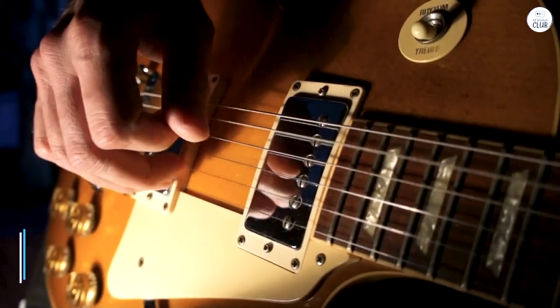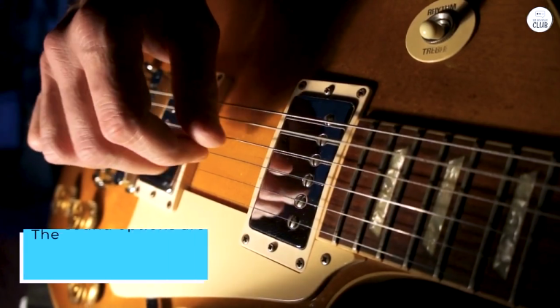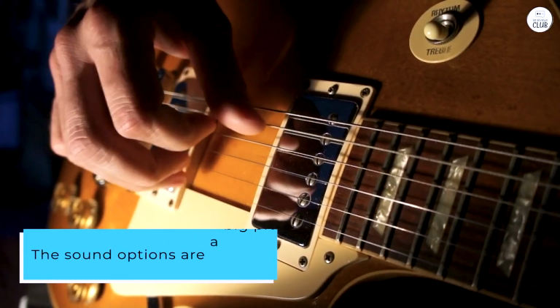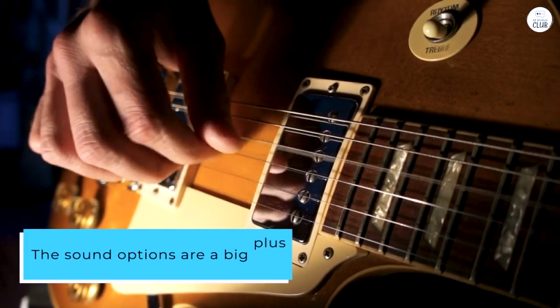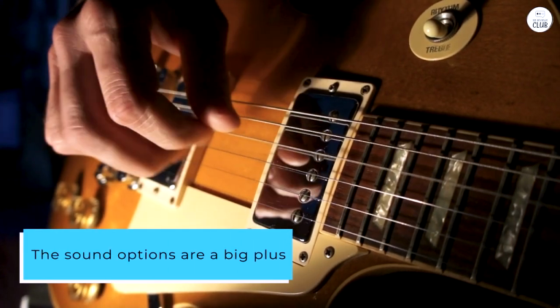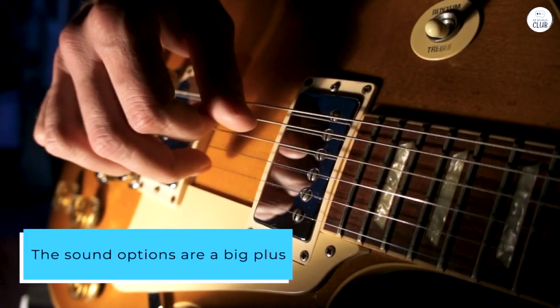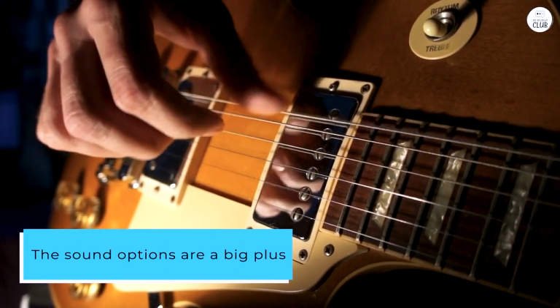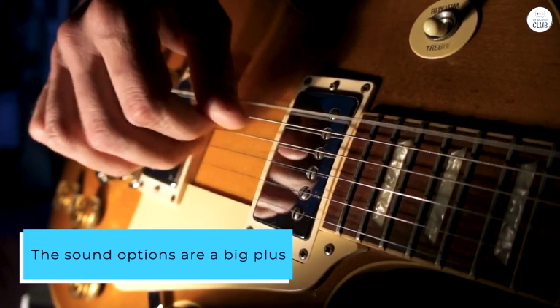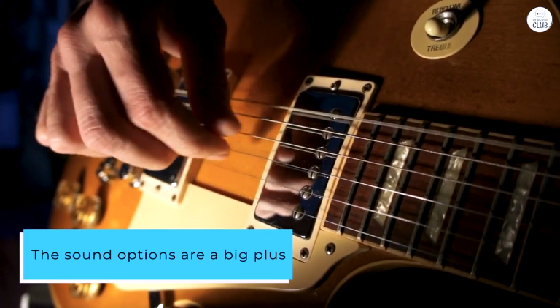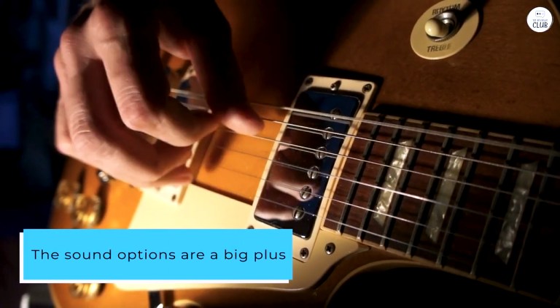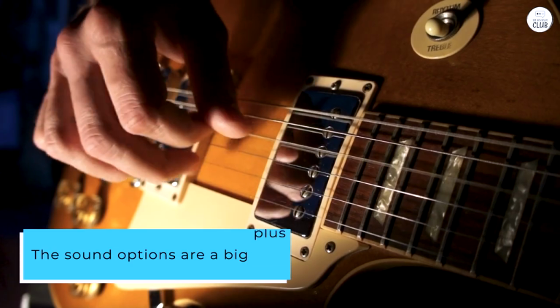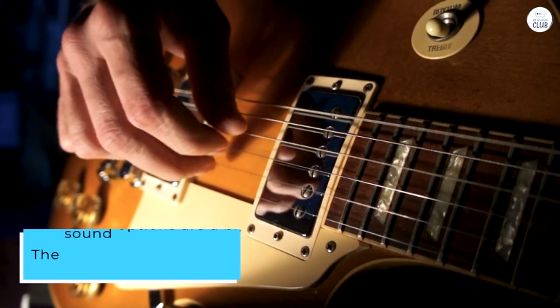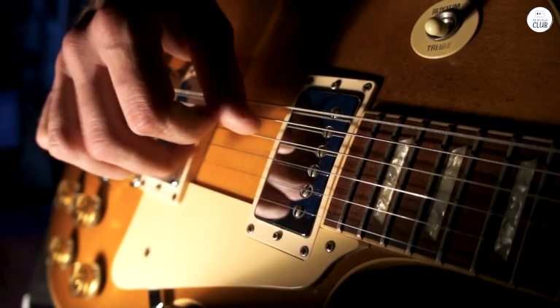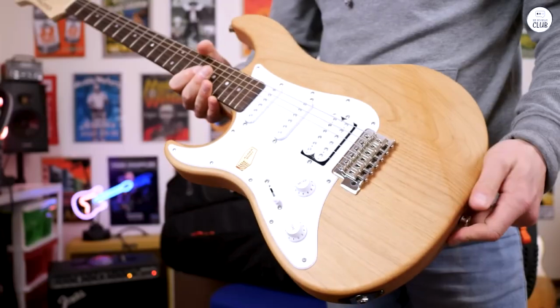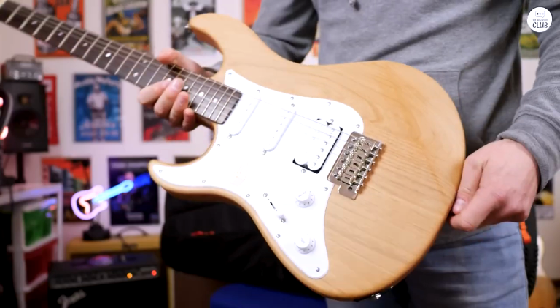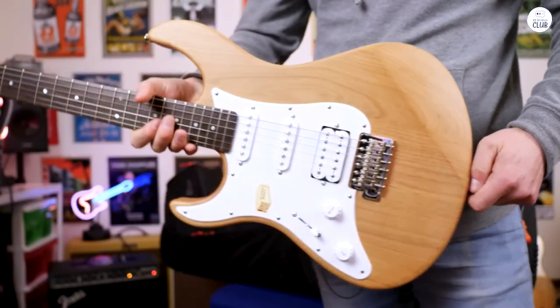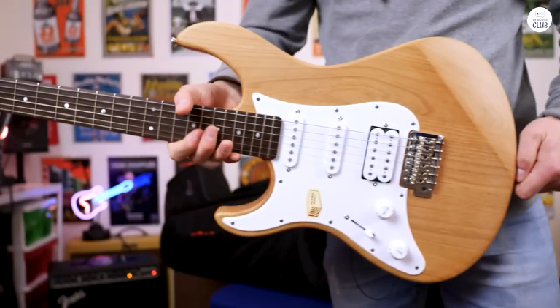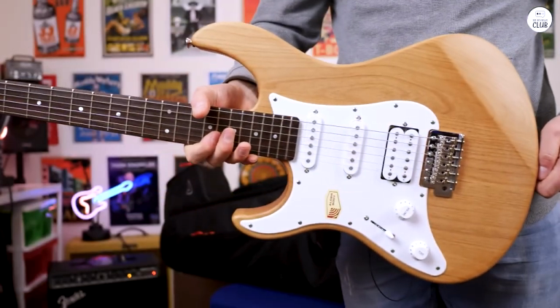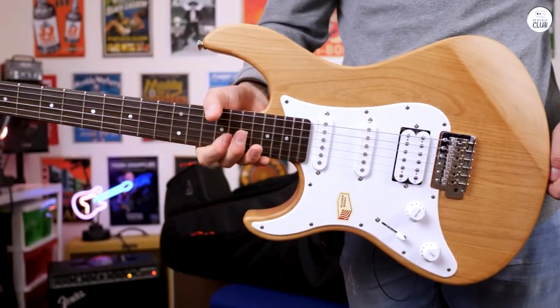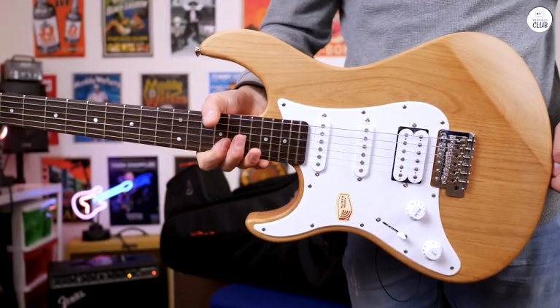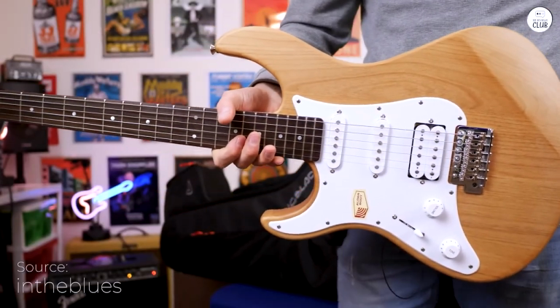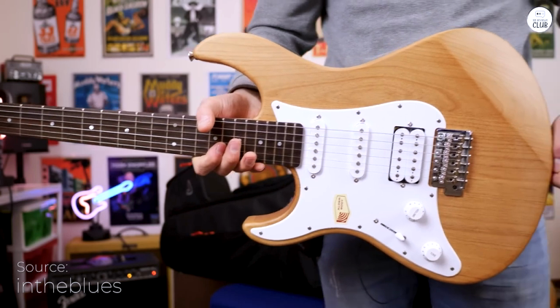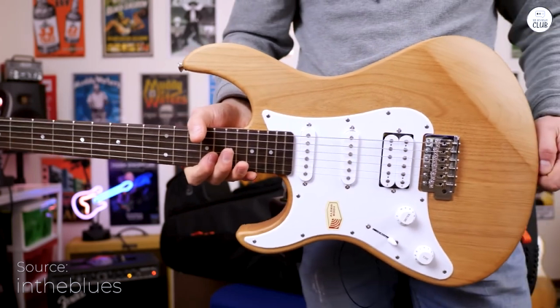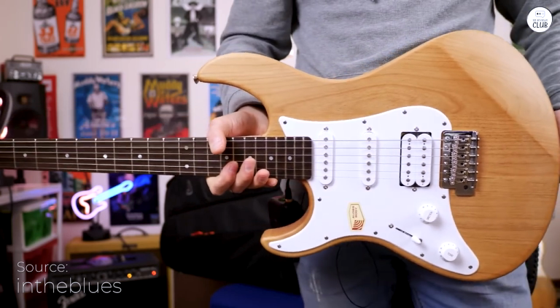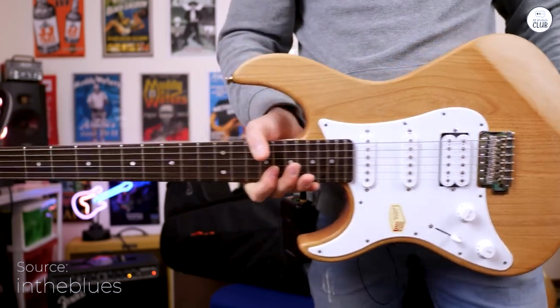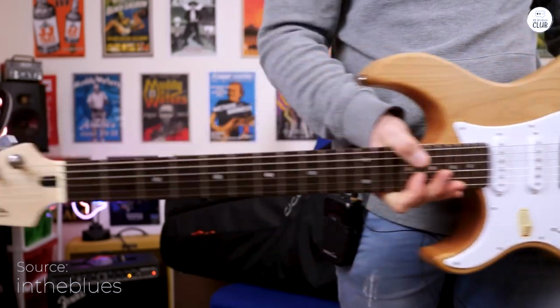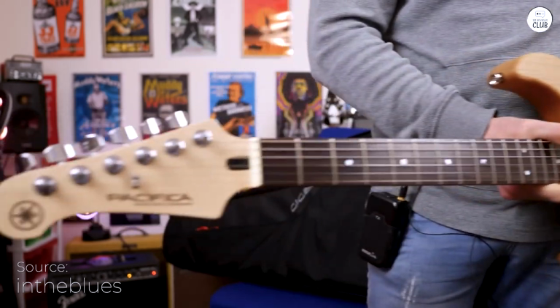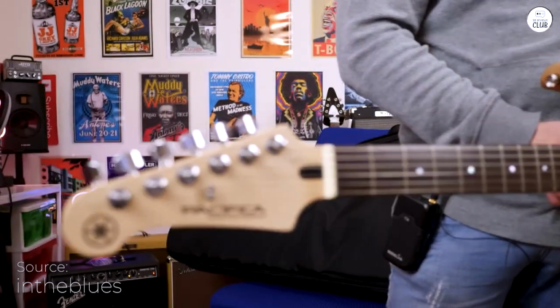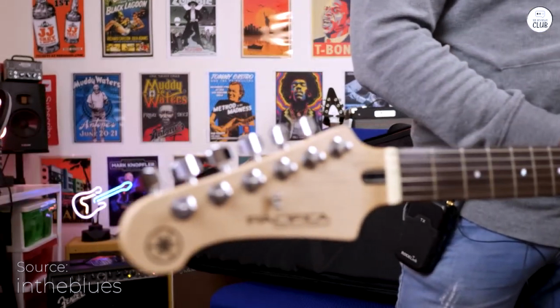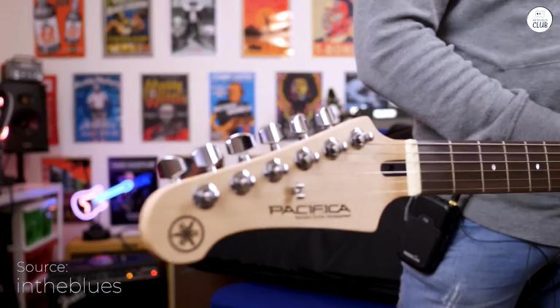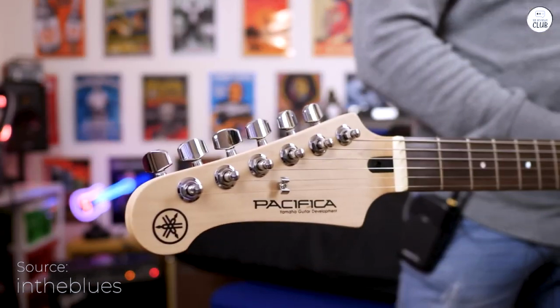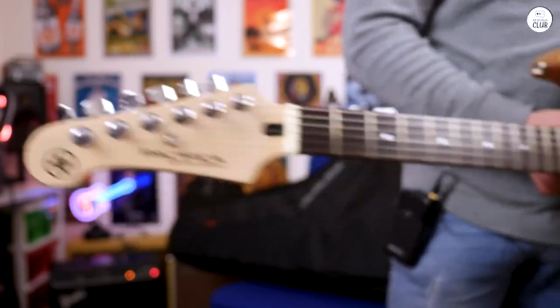The sound options are a big plus. With a 5-position switch and coil tap, I could easily shift between different tones from mellow to bright. The vintage tremolo is fun to add some vibrato, though it's not the most stable if you're going for it.